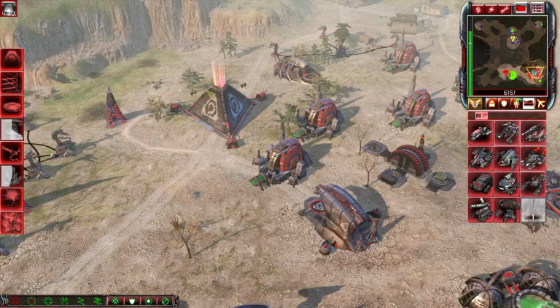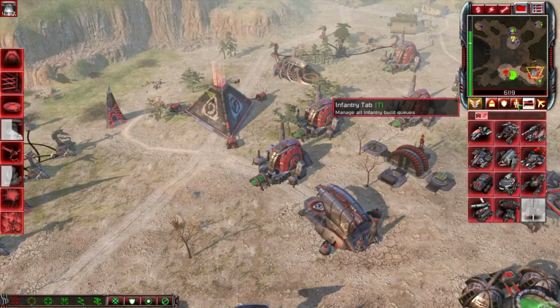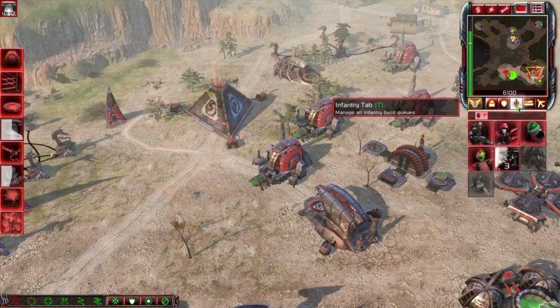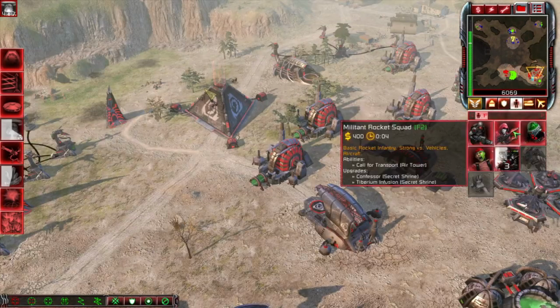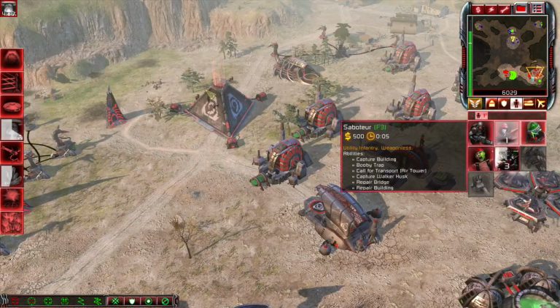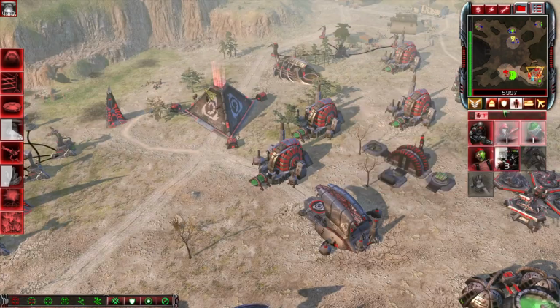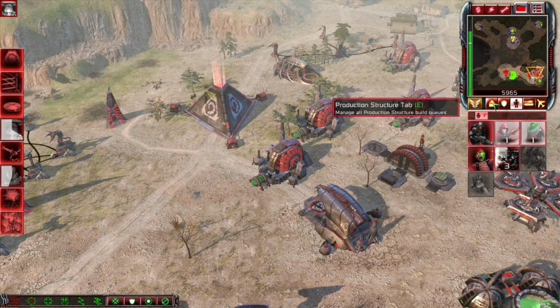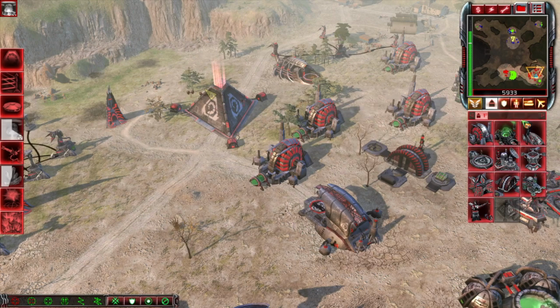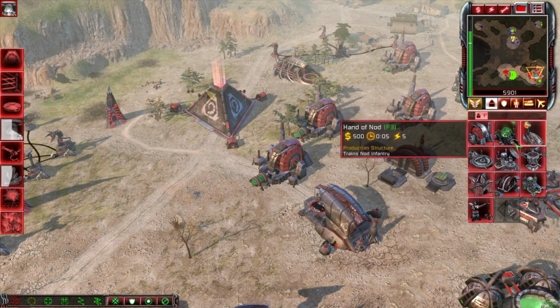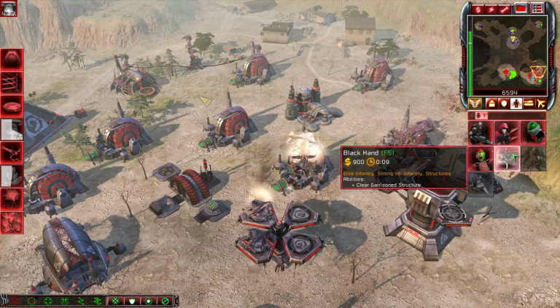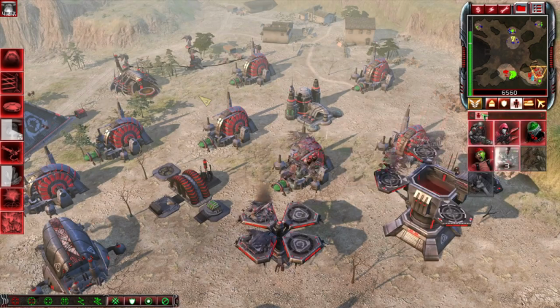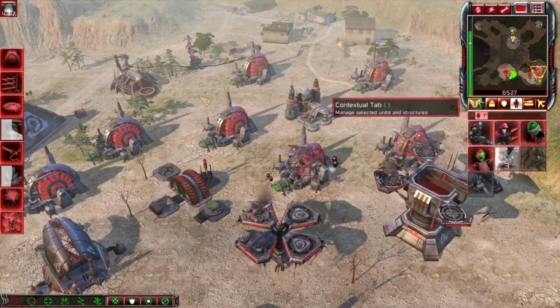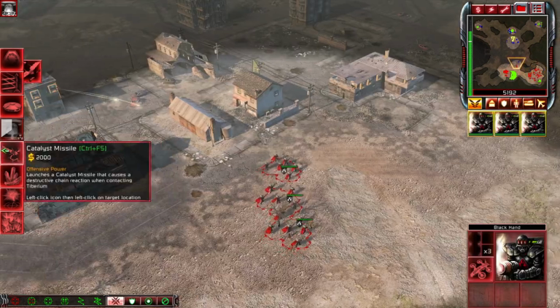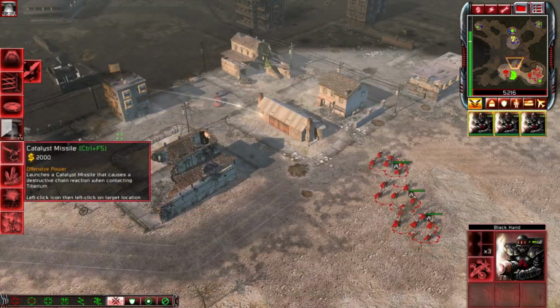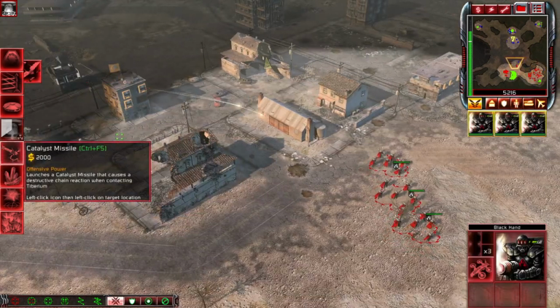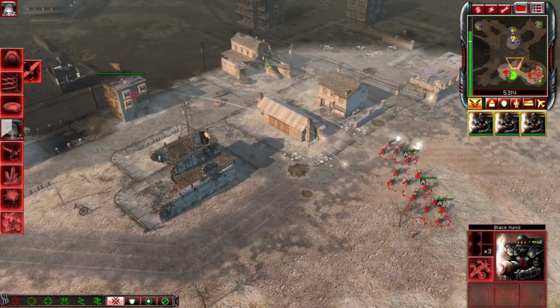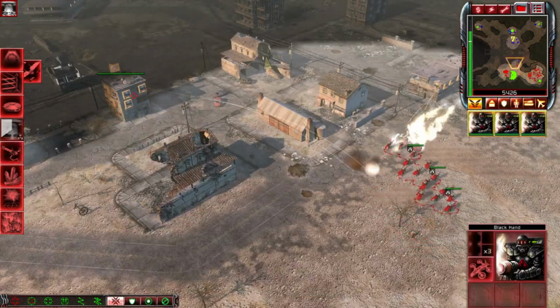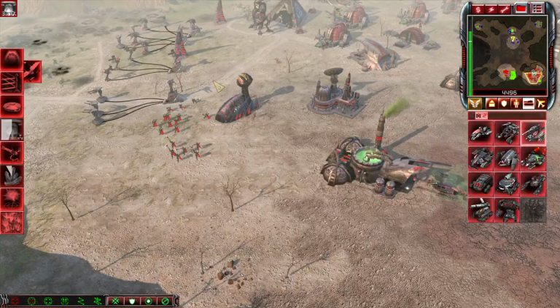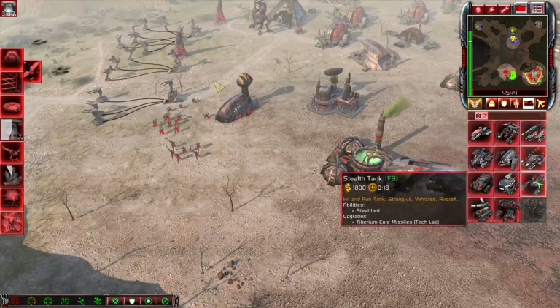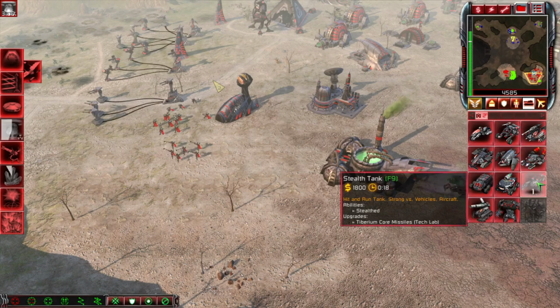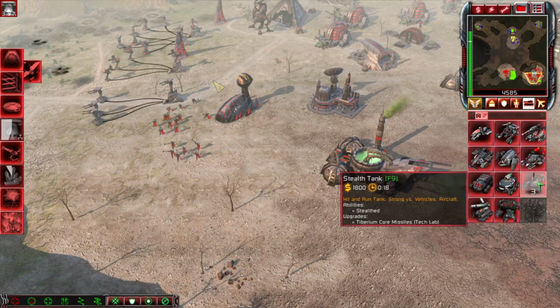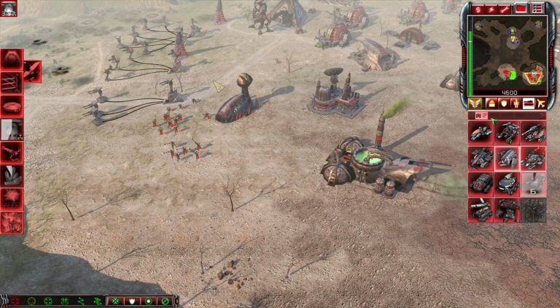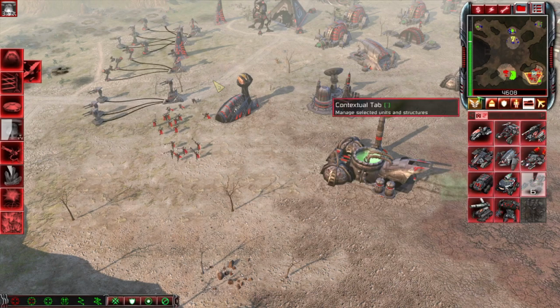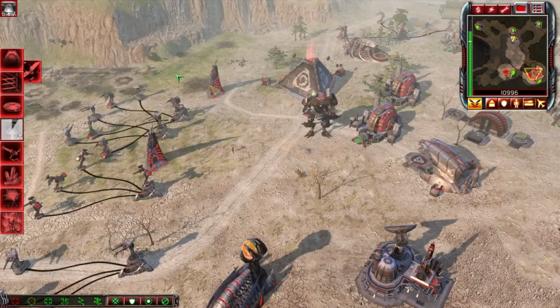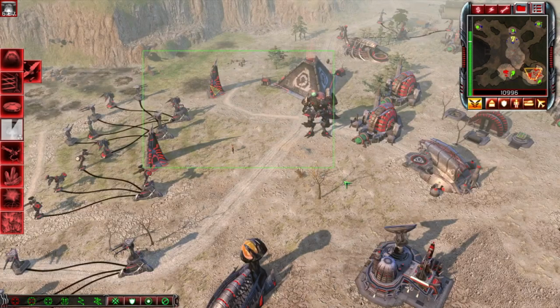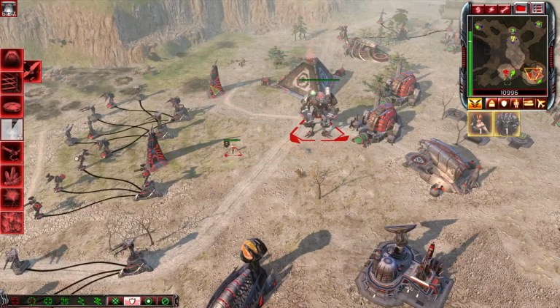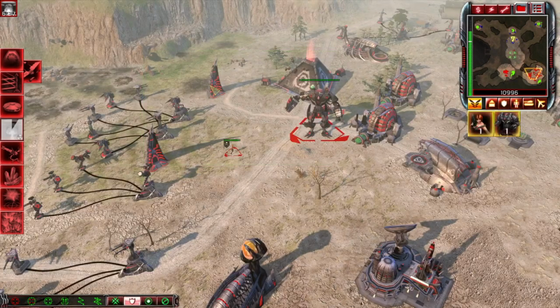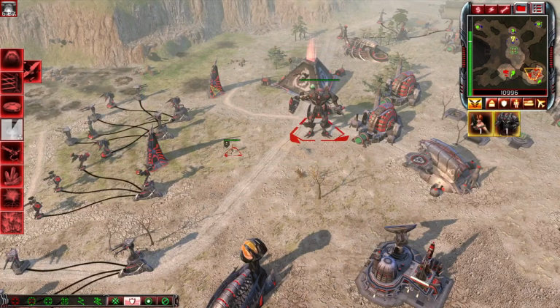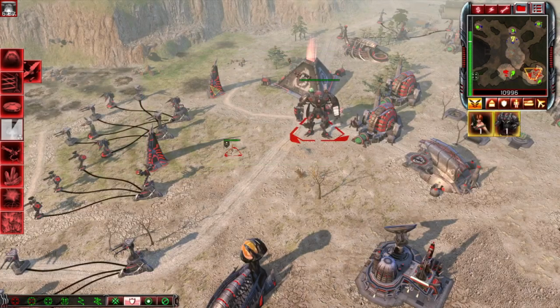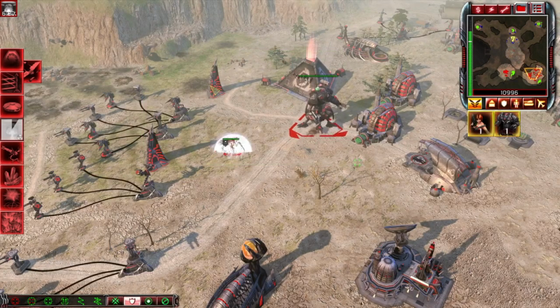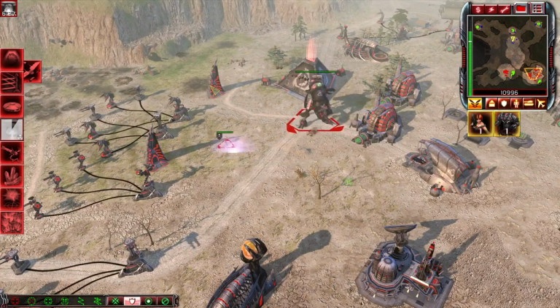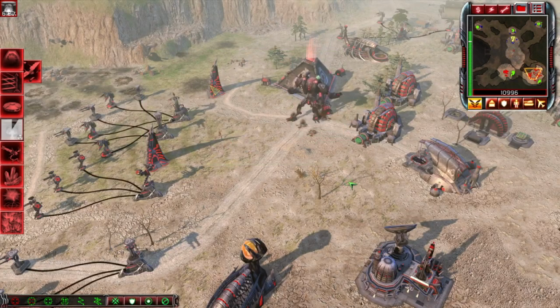To go along with the Redeemer, train a militant rocket squad and a saboteur. Train some blackhands to take out the missile squads inside the buildings, and some stealth tanks to take out the enemy aircraft. Lastly, train the commando and yet another saboteur.